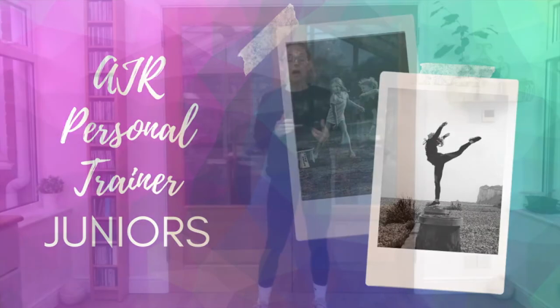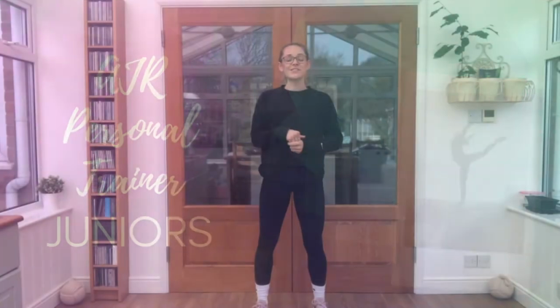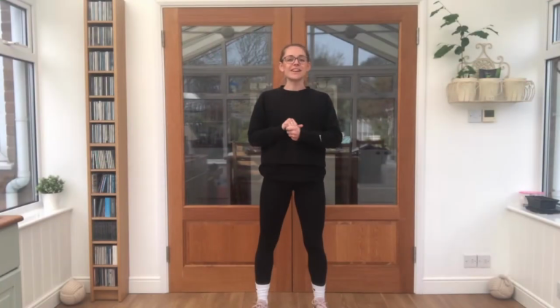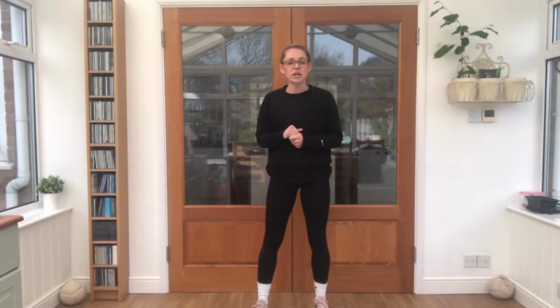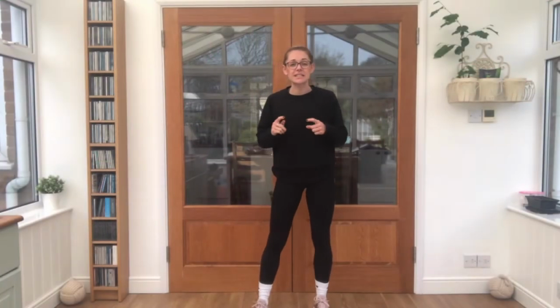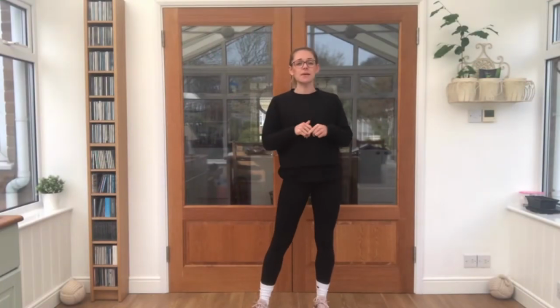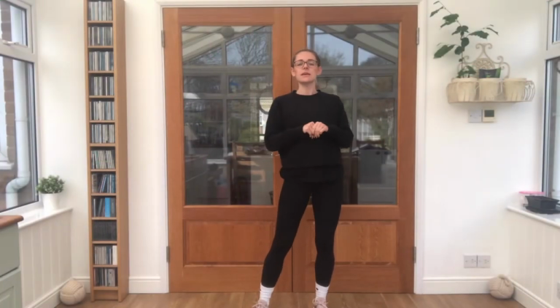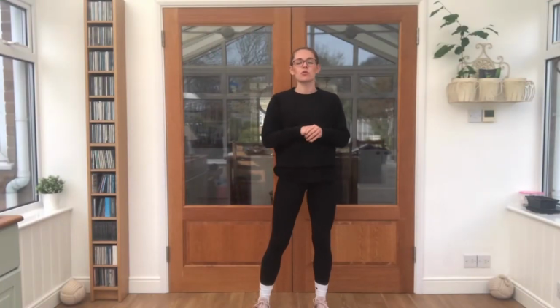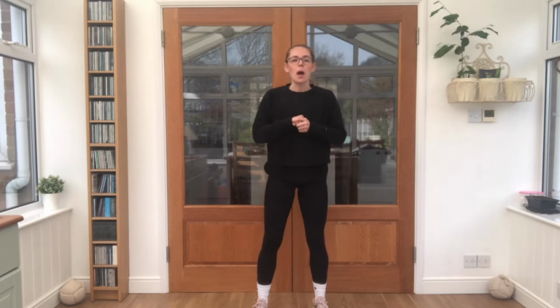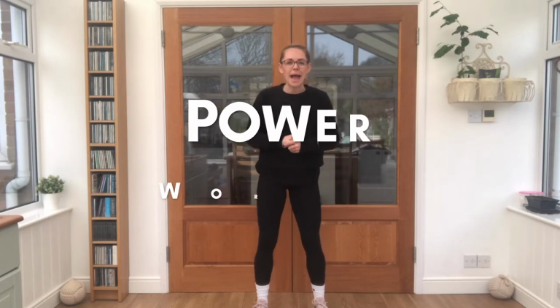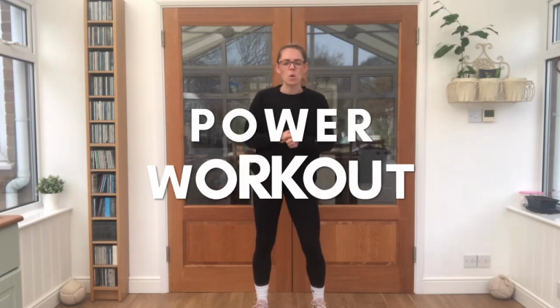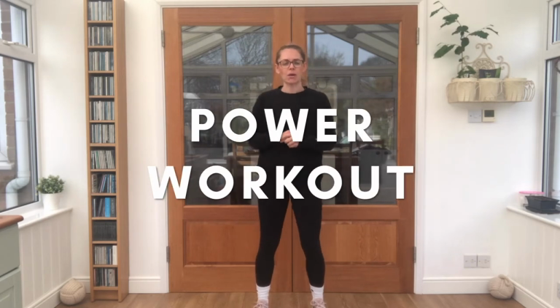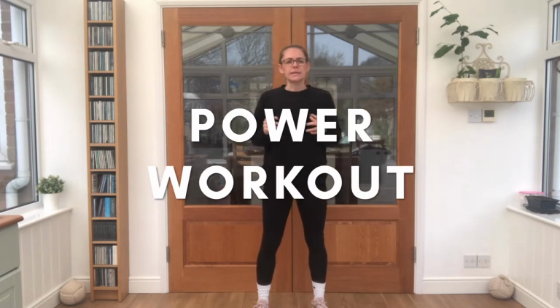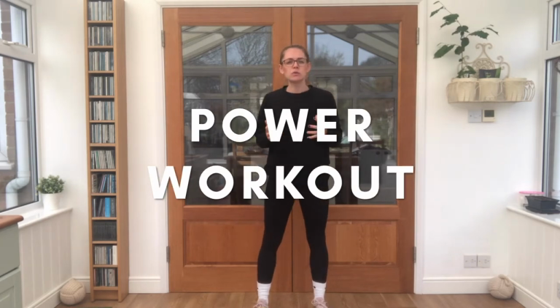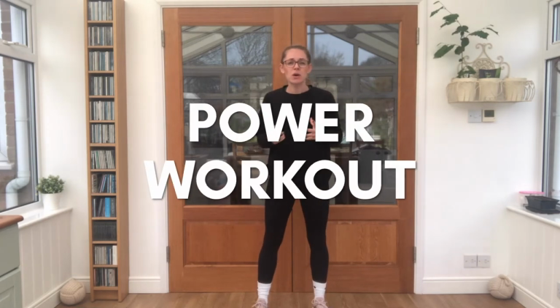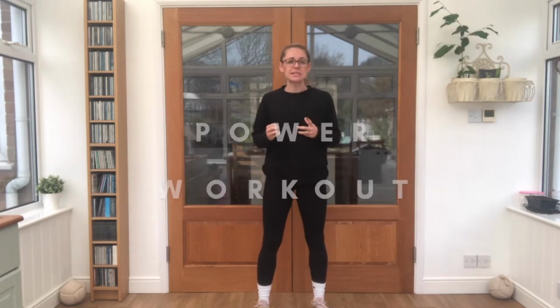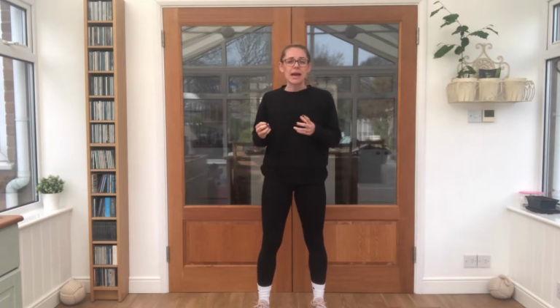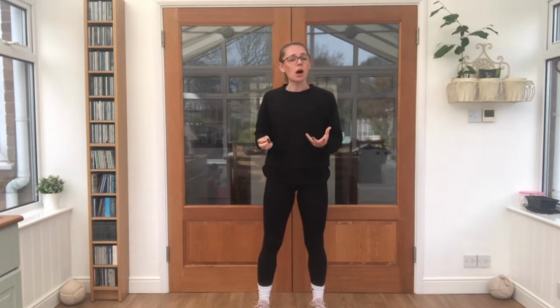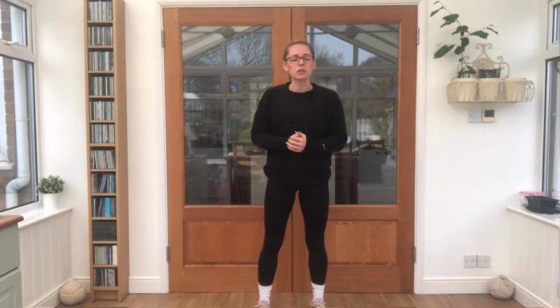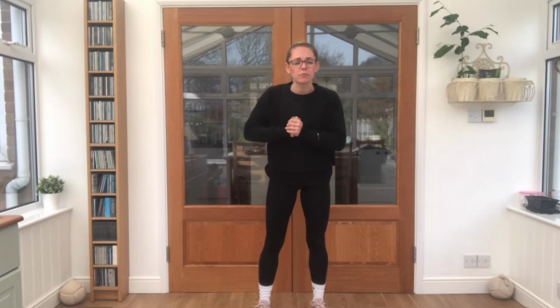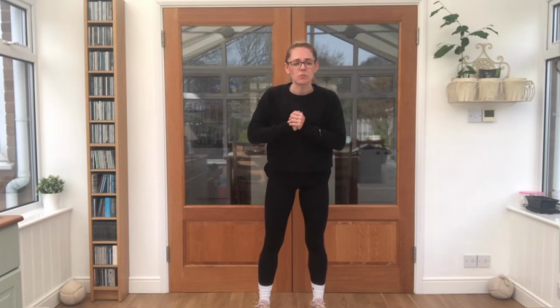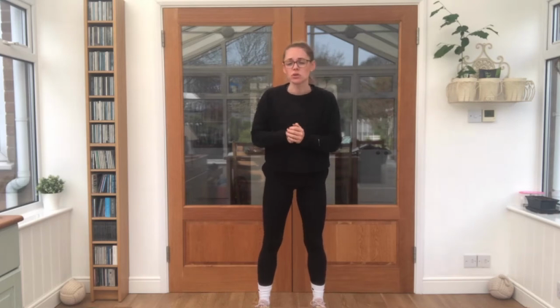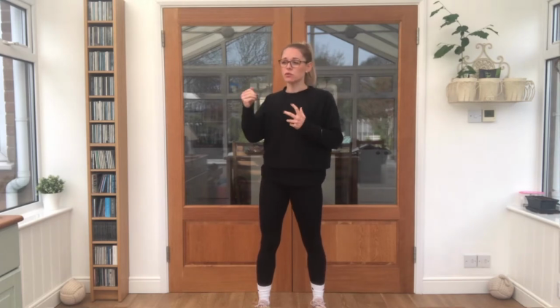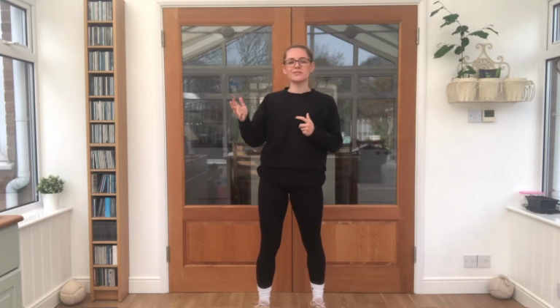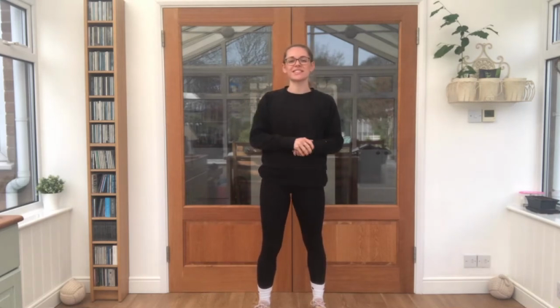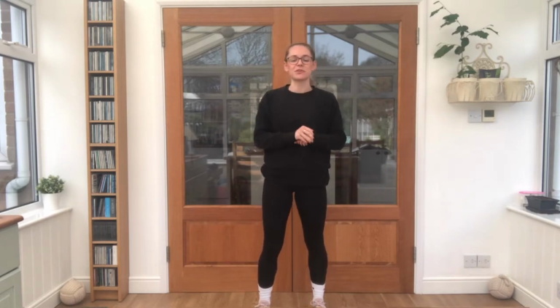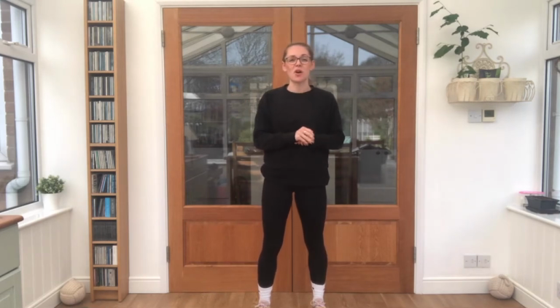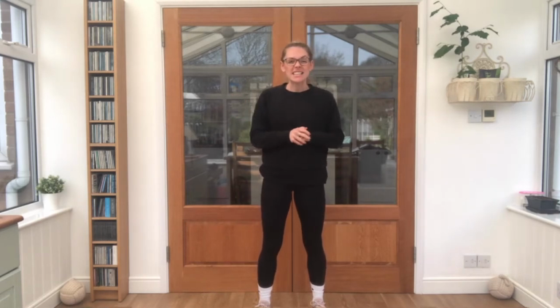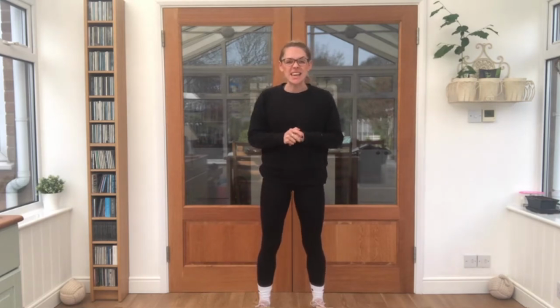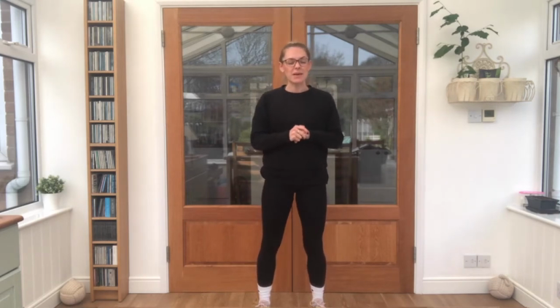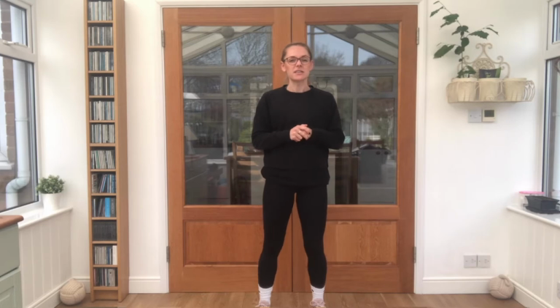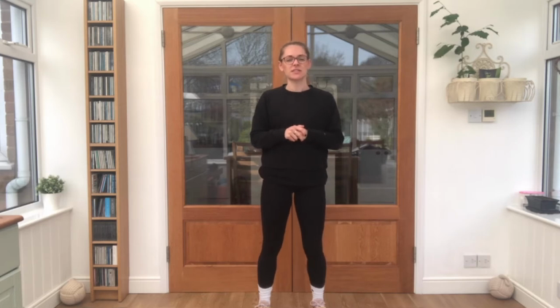Hi juniors, I'm AJR and today I'm taking you through a power workout. We're using power to see how high we can jump, for example. I've got lots of different exercises for you to try to see if they can make us nice and strong.